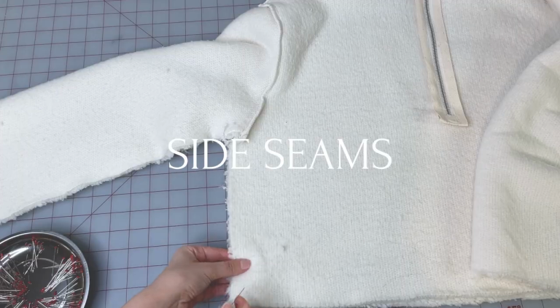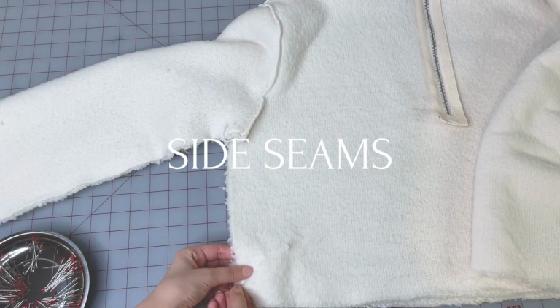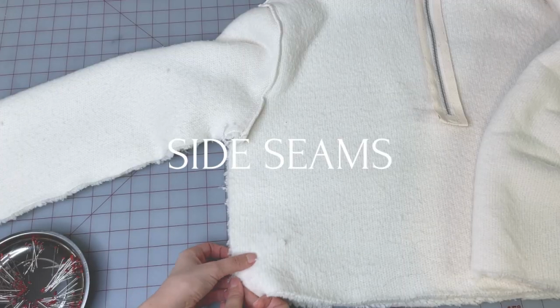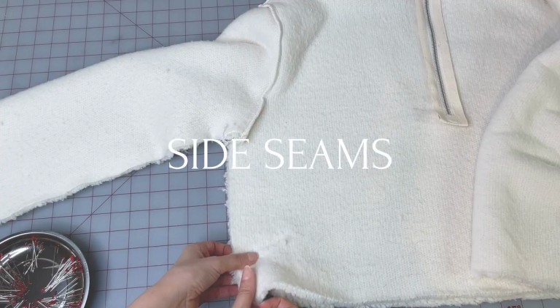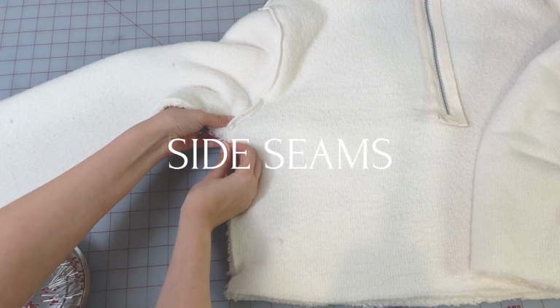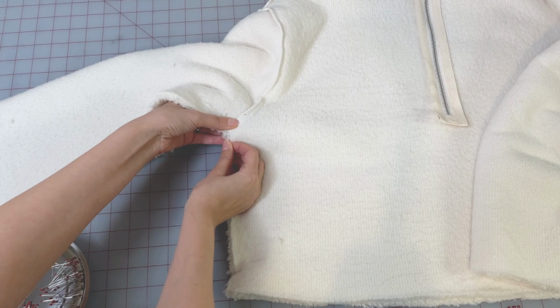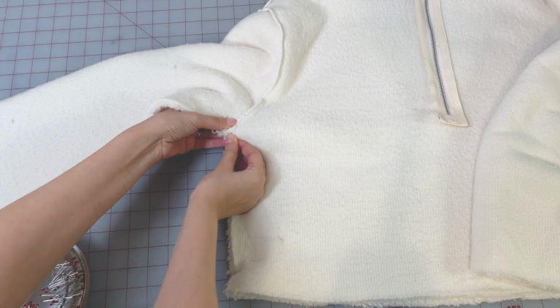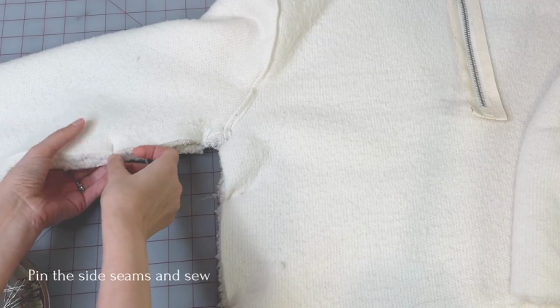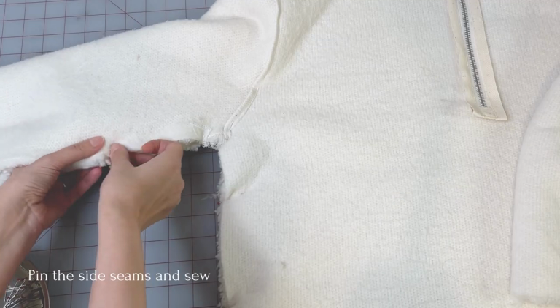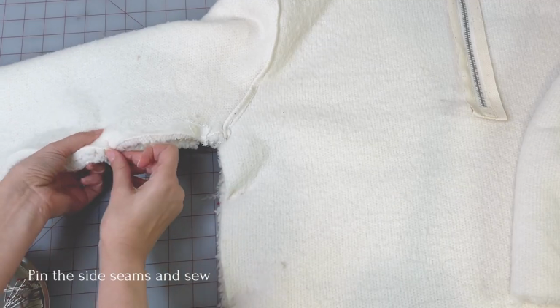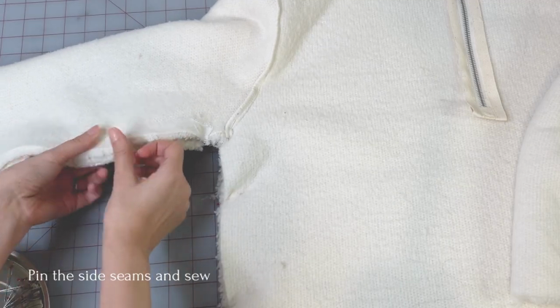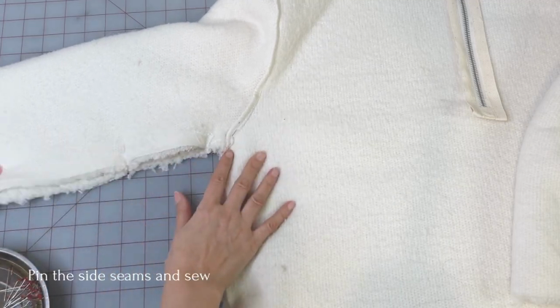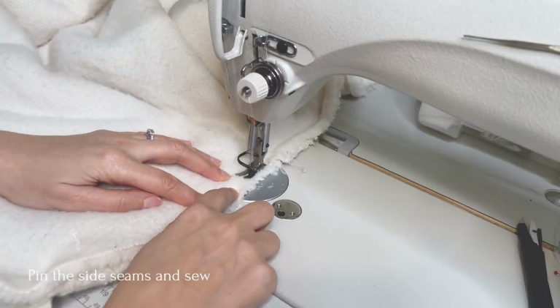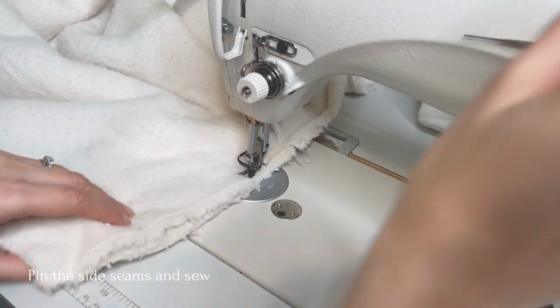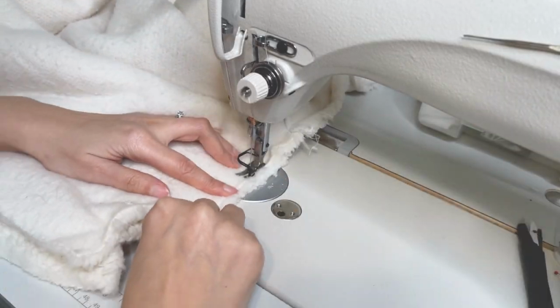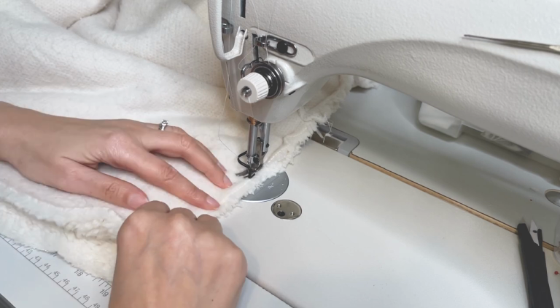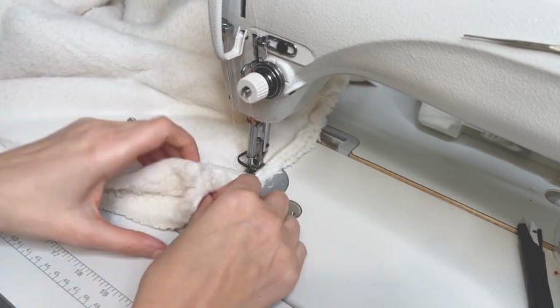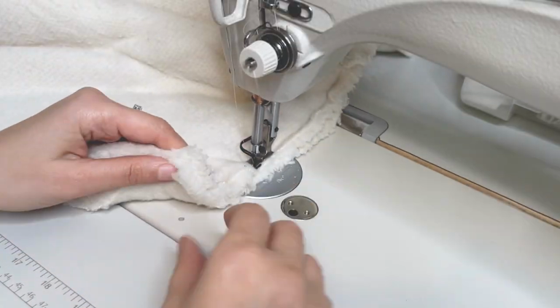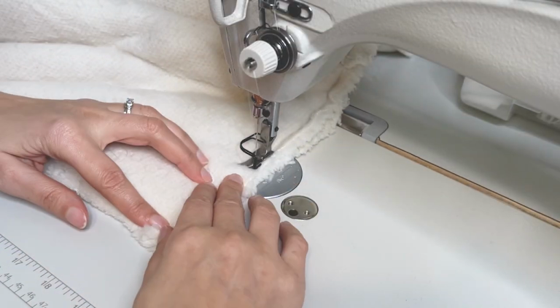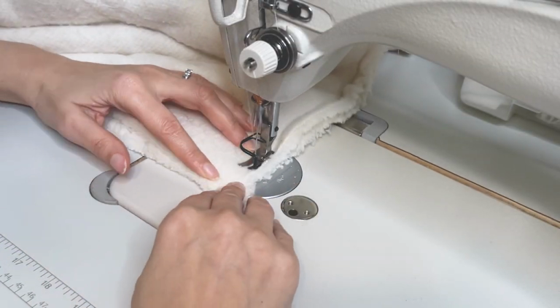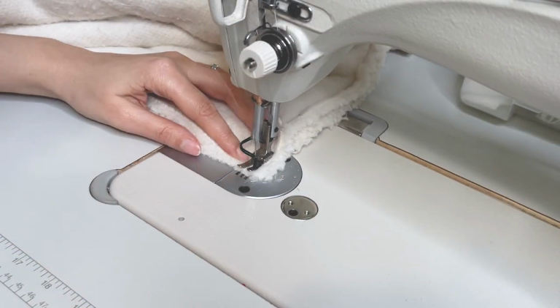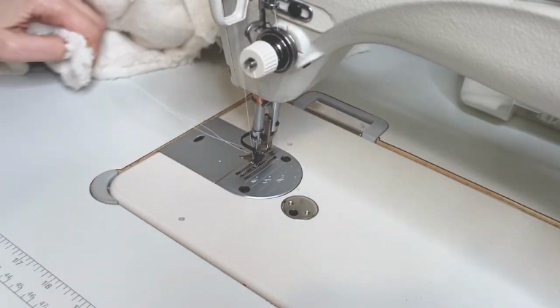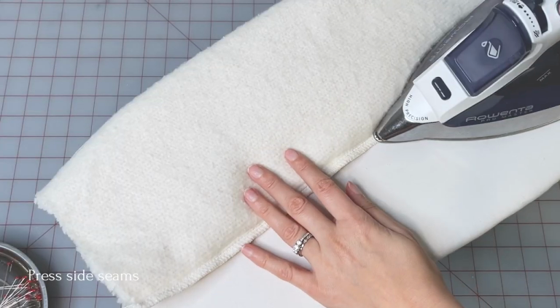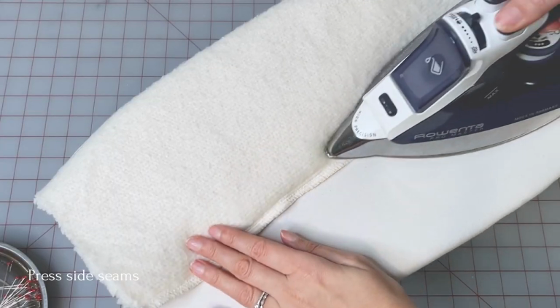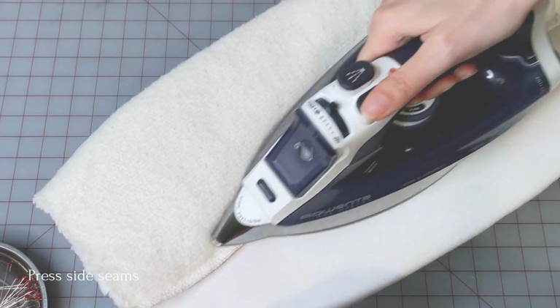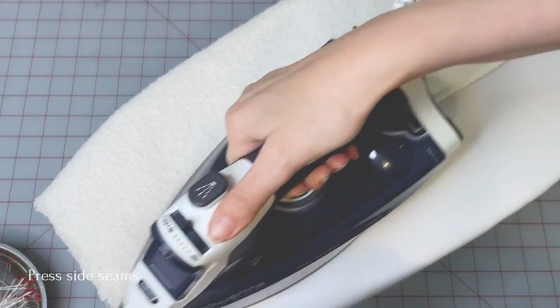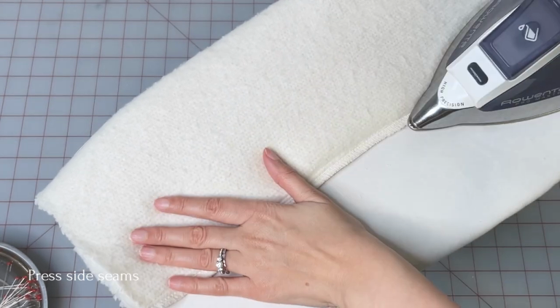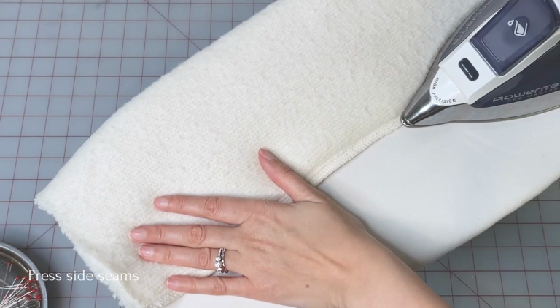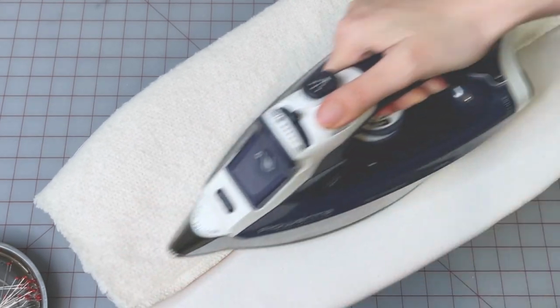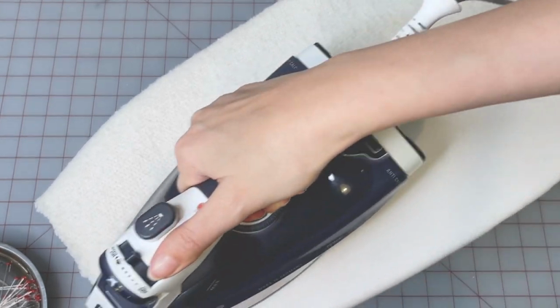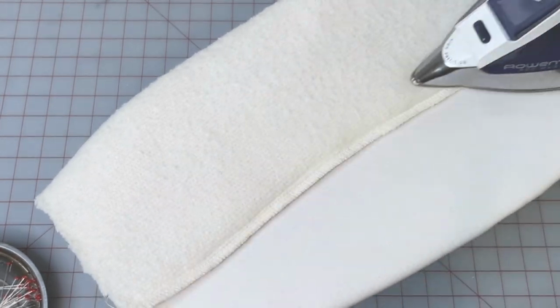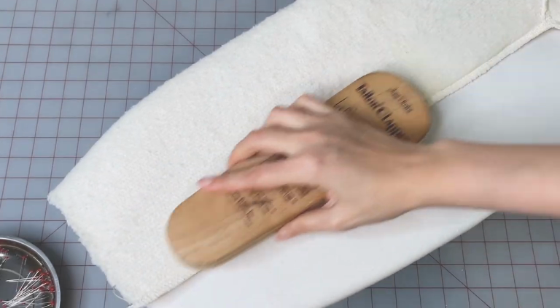Pin the side seams of the sleeve and the bodice and sew. Press the side seams to make them flat and get rid of any waviness, then press towards the back.